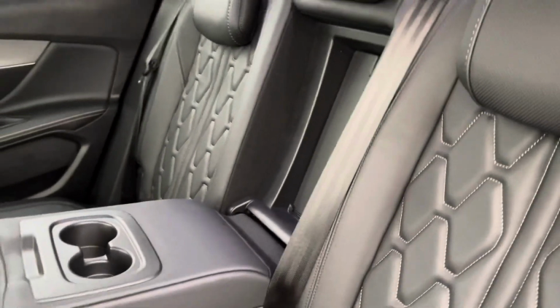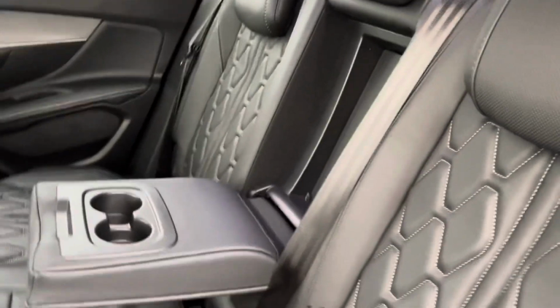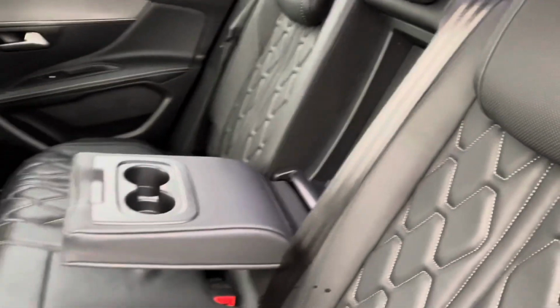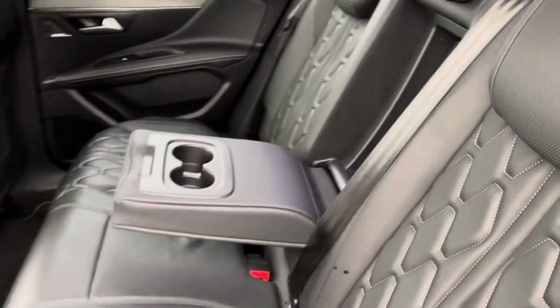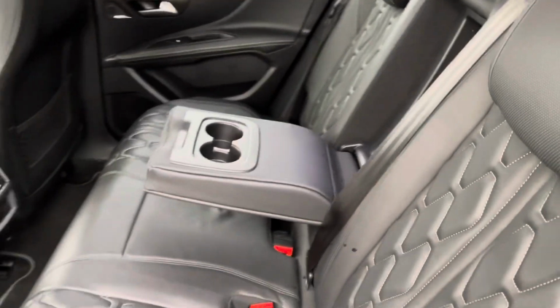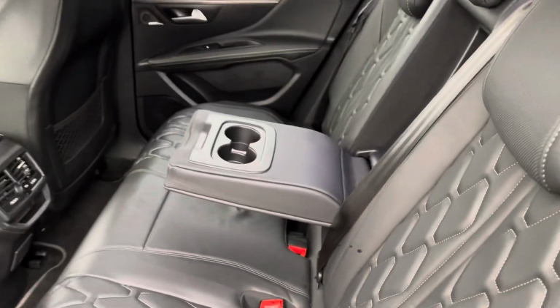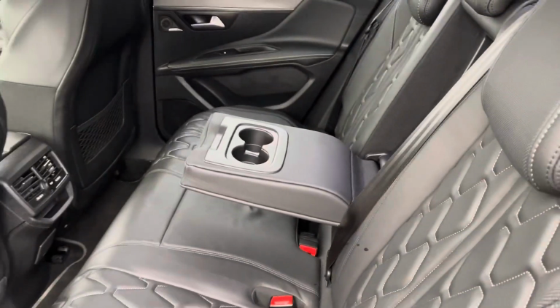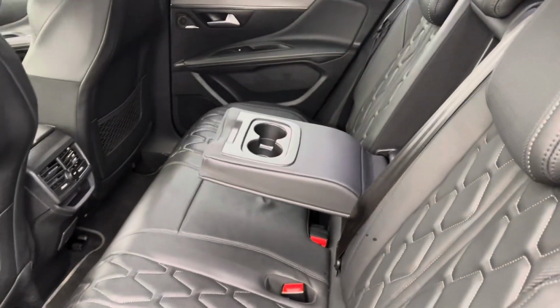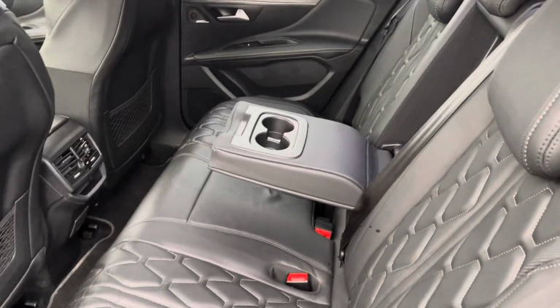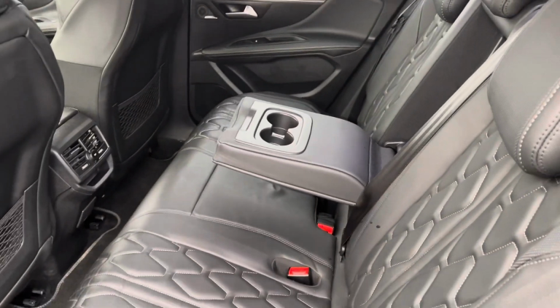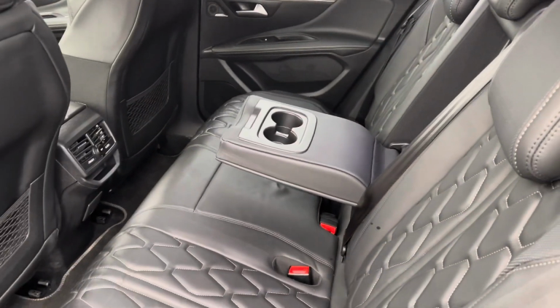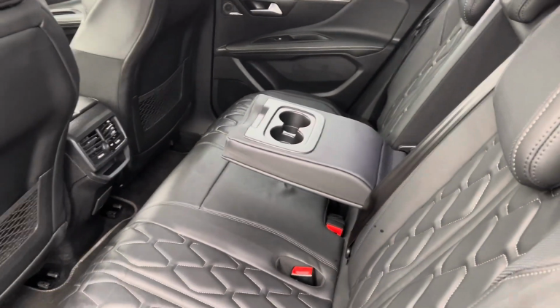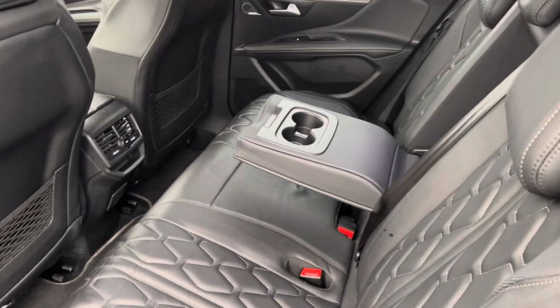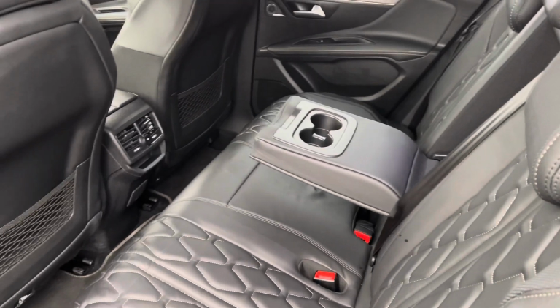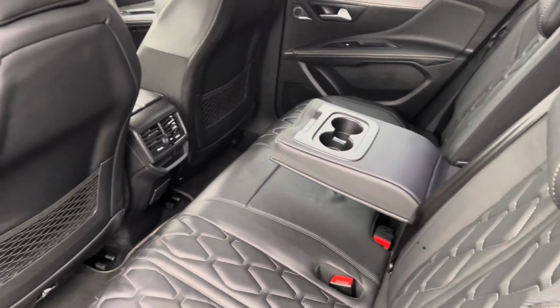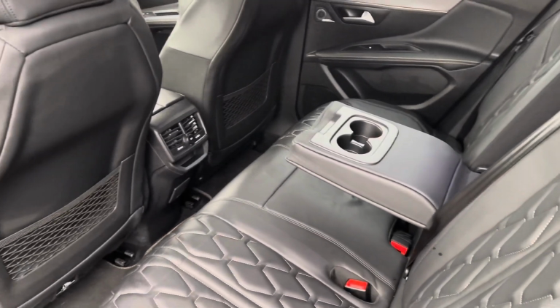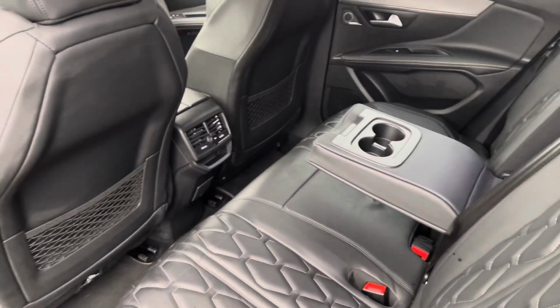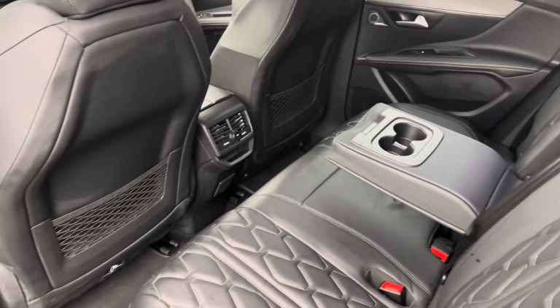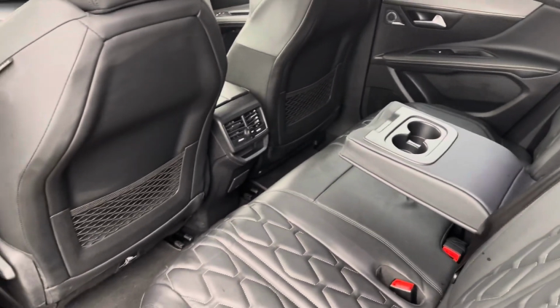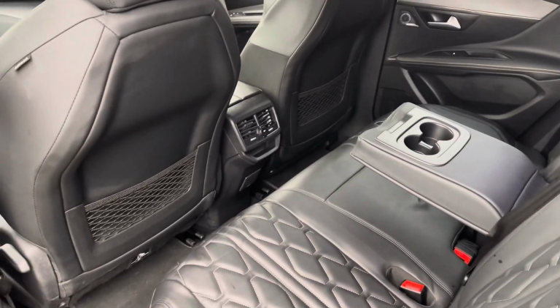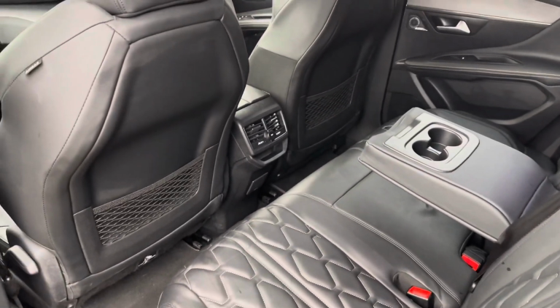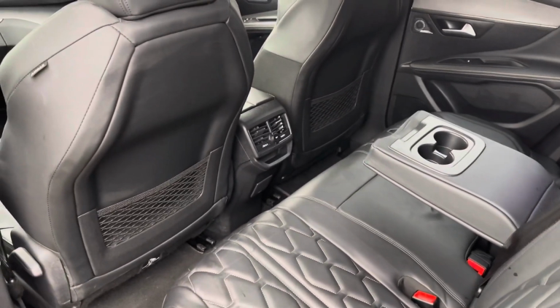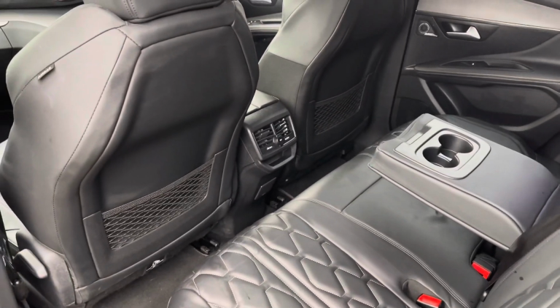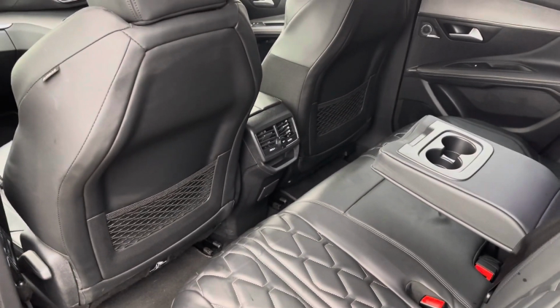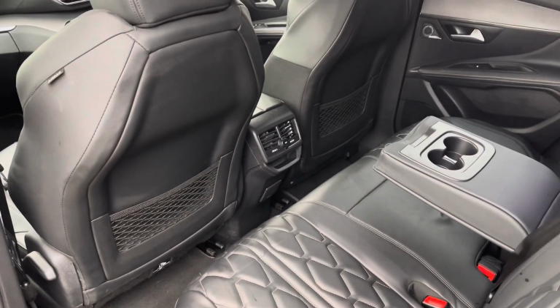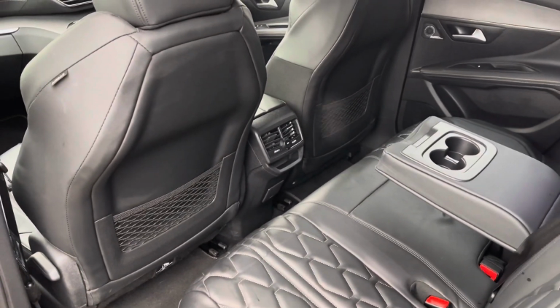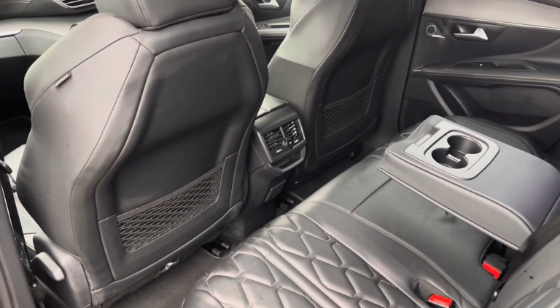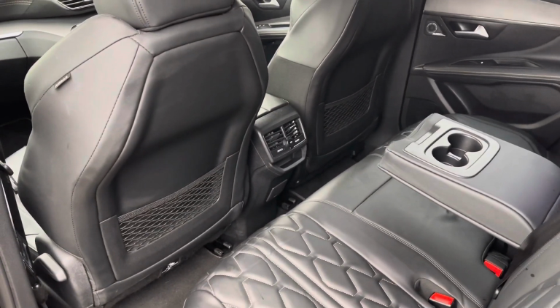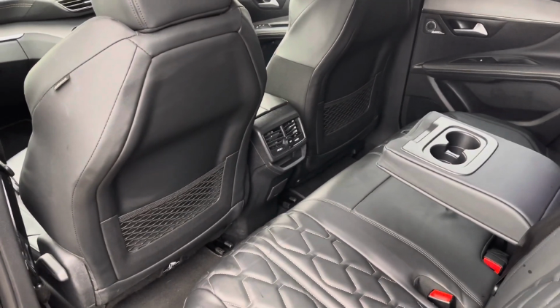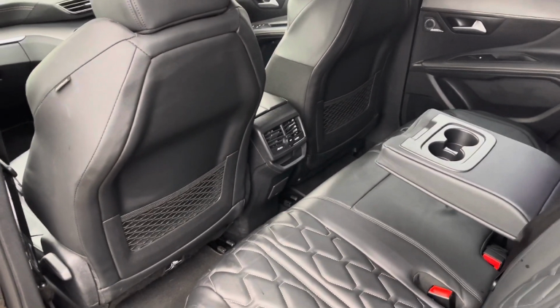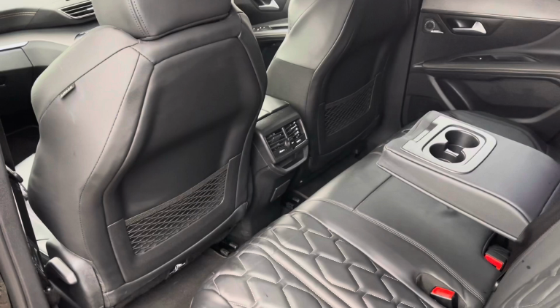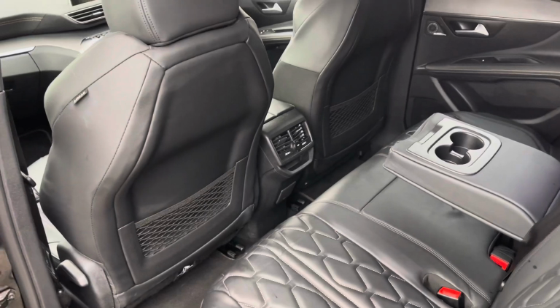Panning around, we have the three spacious and comfortable seats for your rear passengers, as well as the dual air conditioning, the 12-volt charging port, and the storage pockets on the back of the front seats.